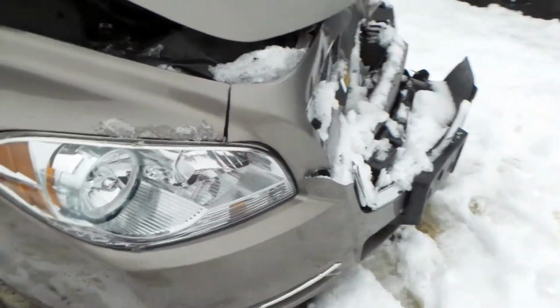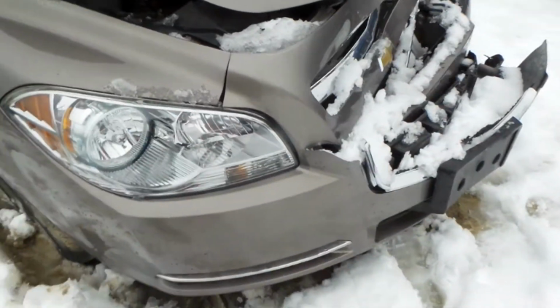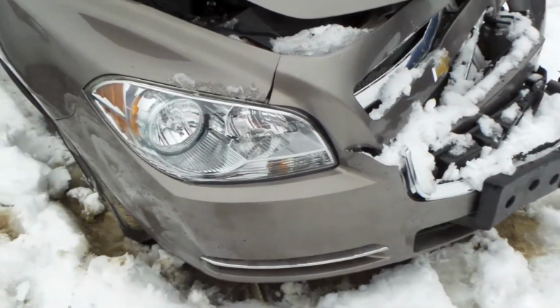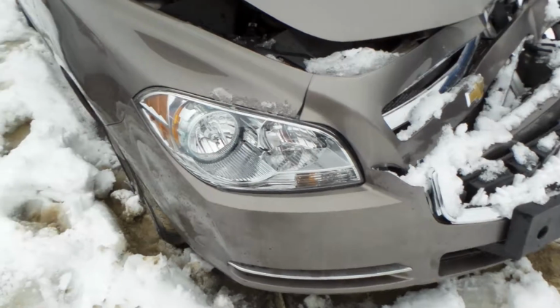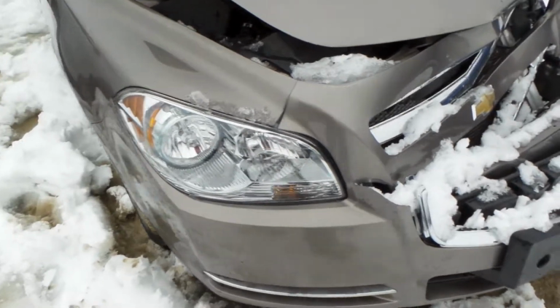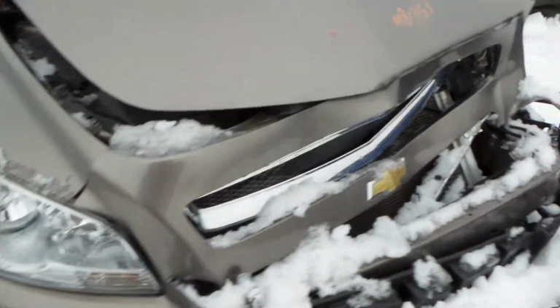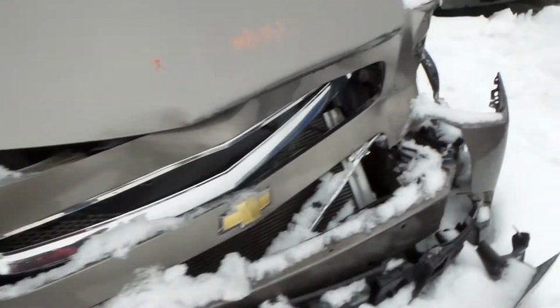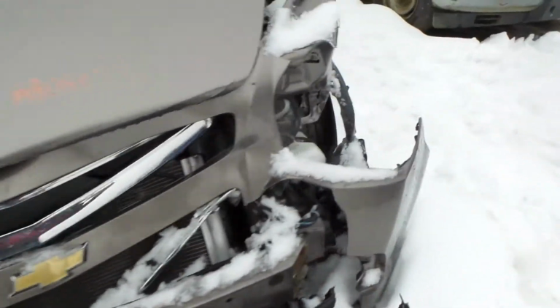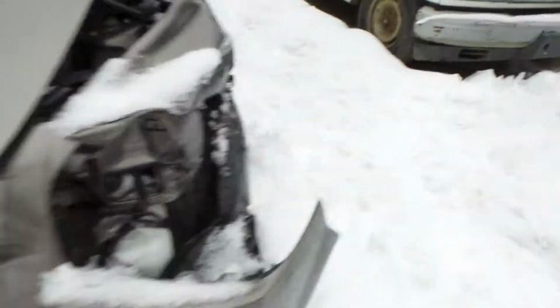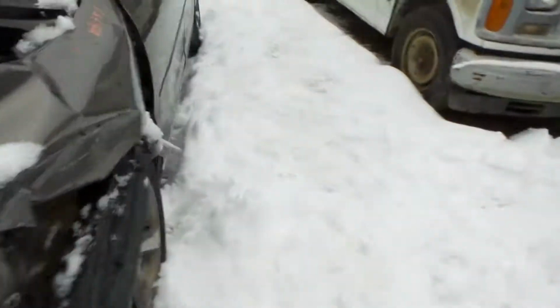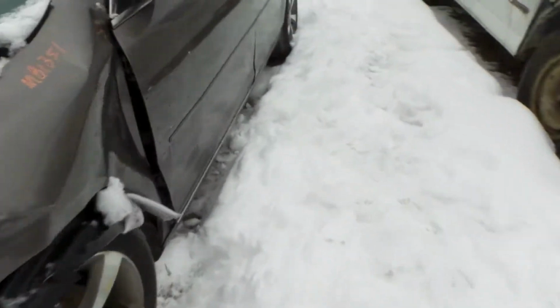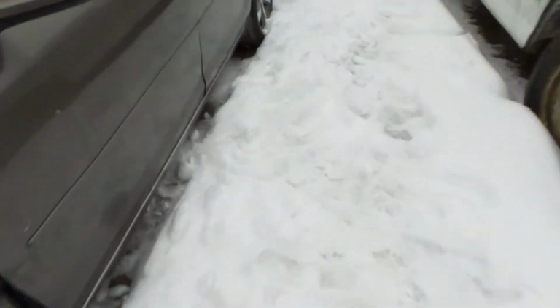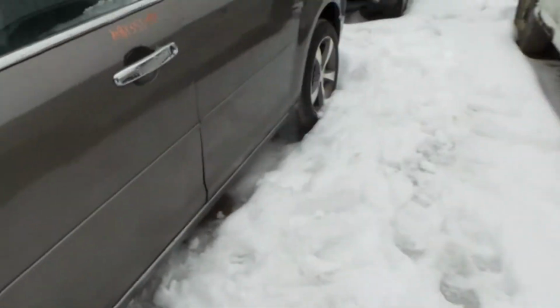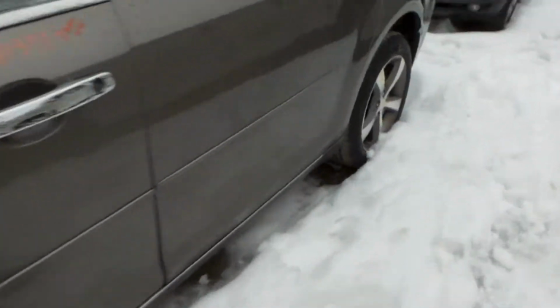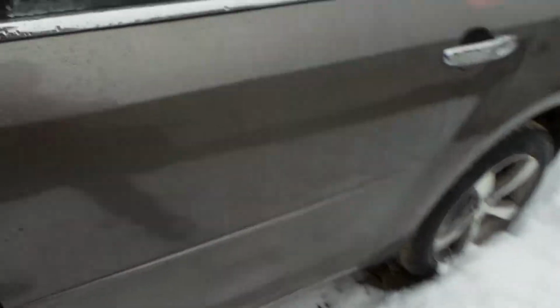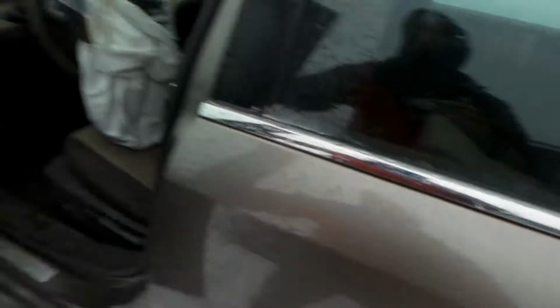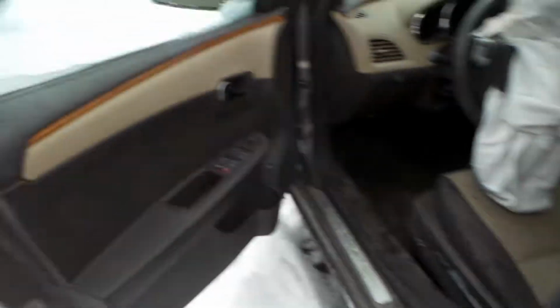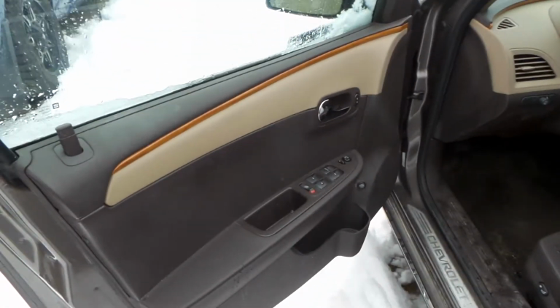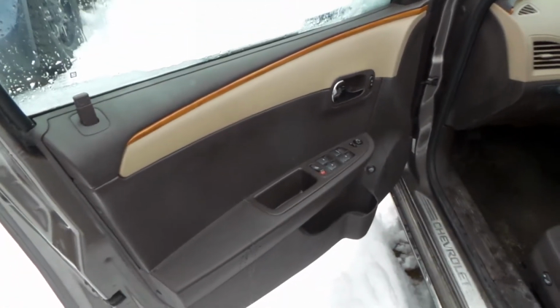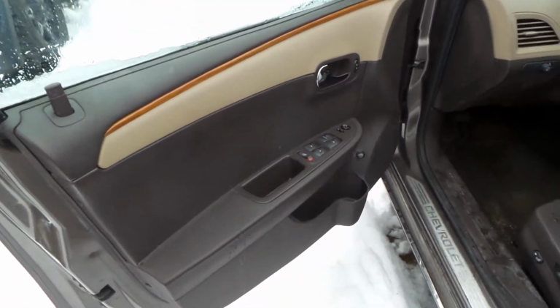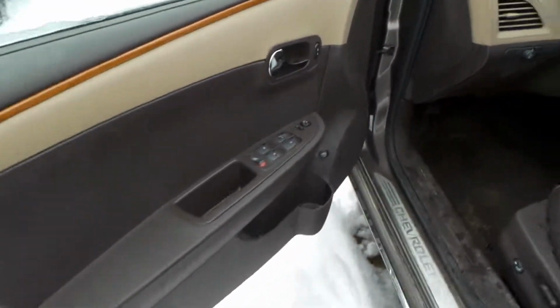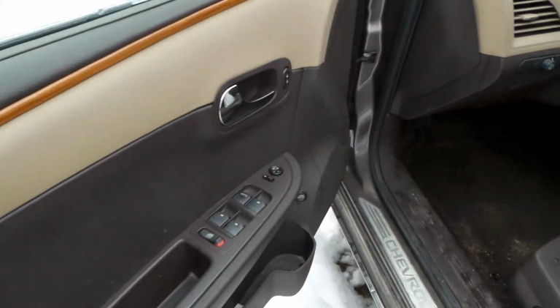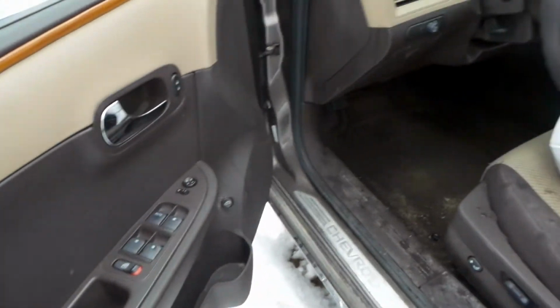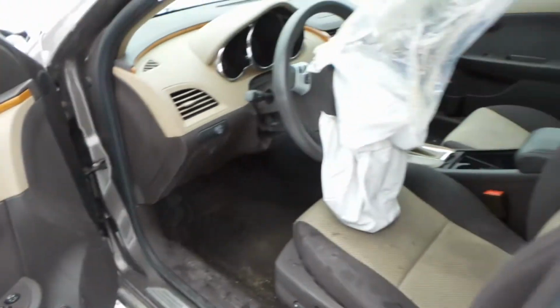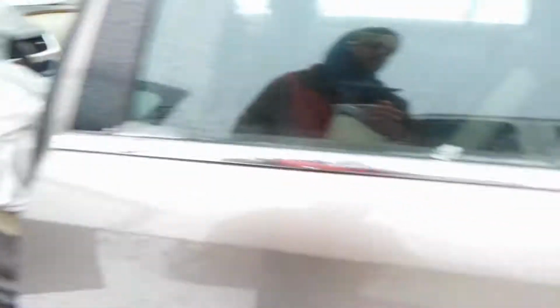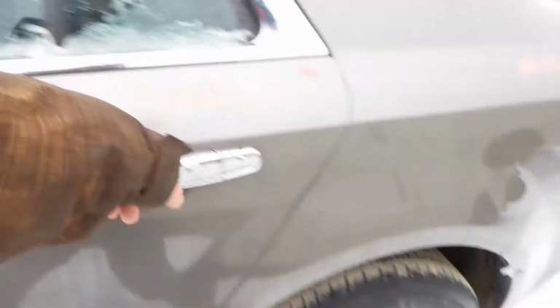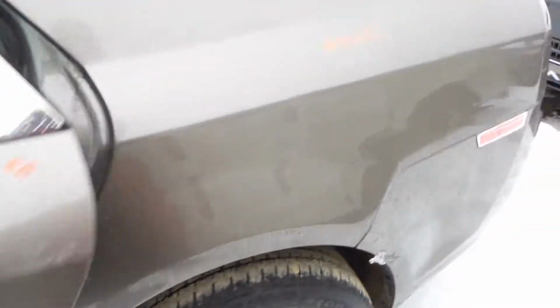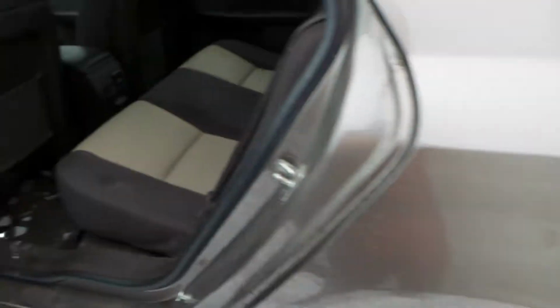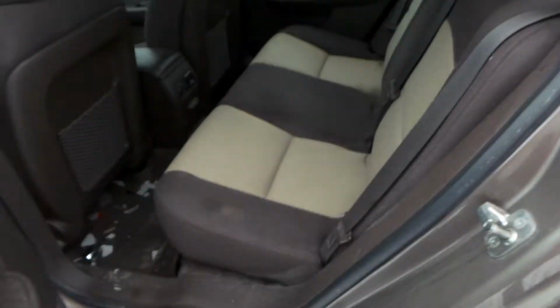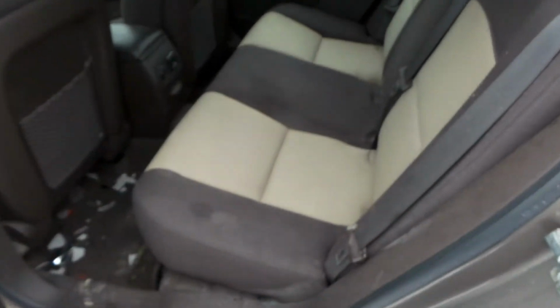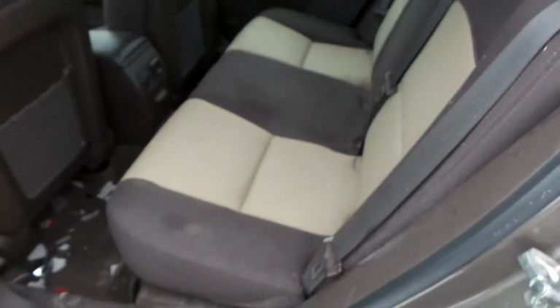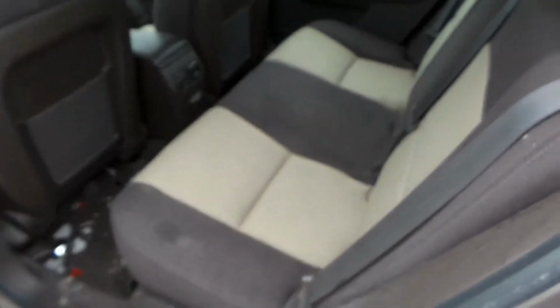We got a good right hand headlamp. On the inside of this vehicle we've got good trim panels all the way around as well as a good master switch. The rear bench seat is in excellent condition for the age.